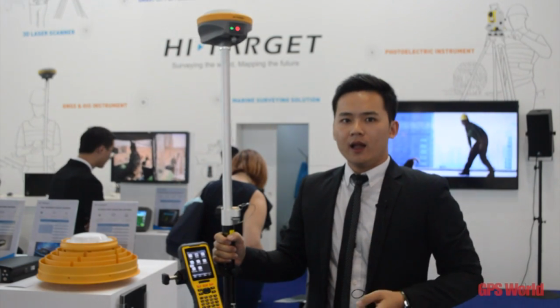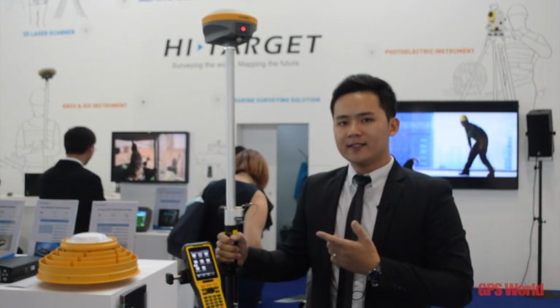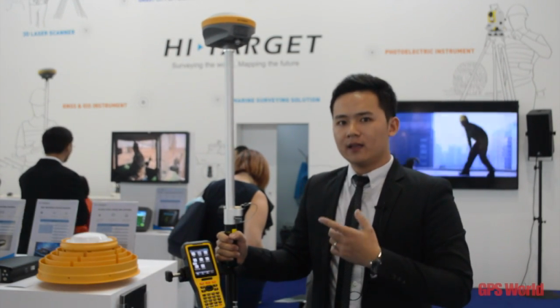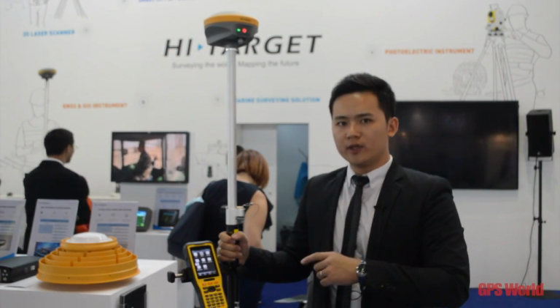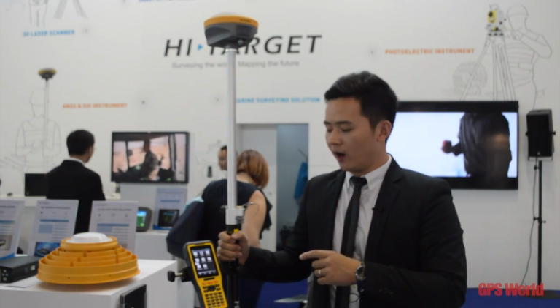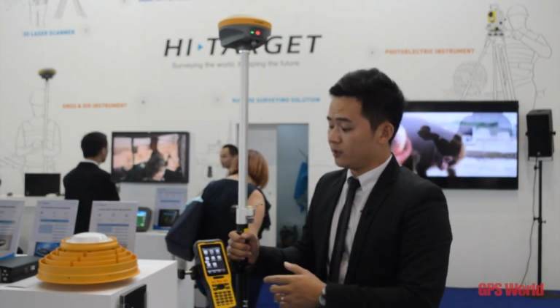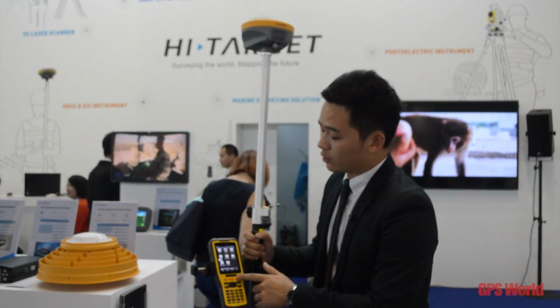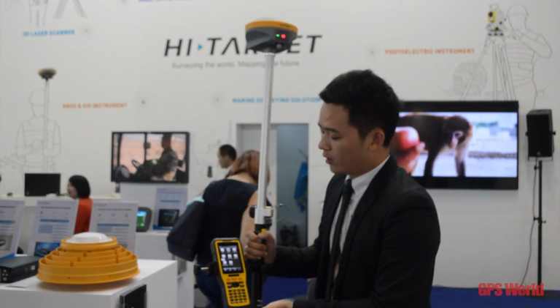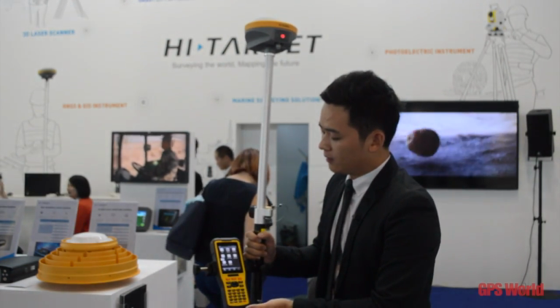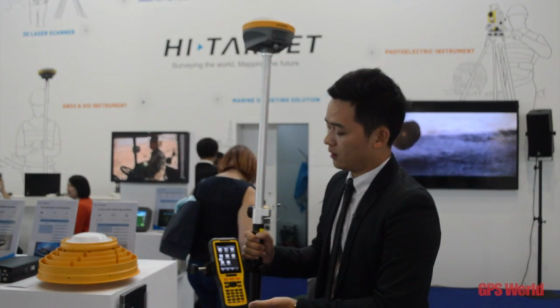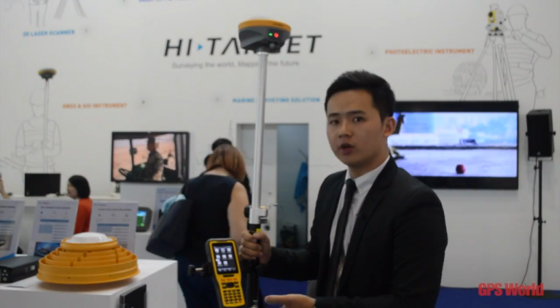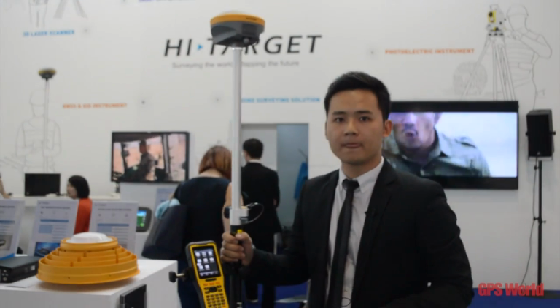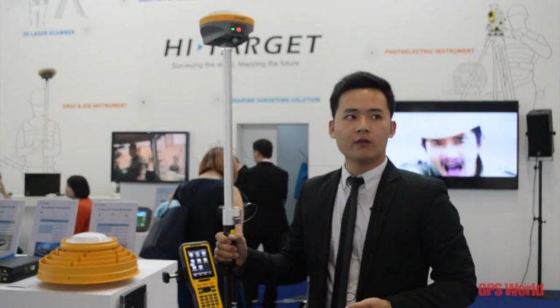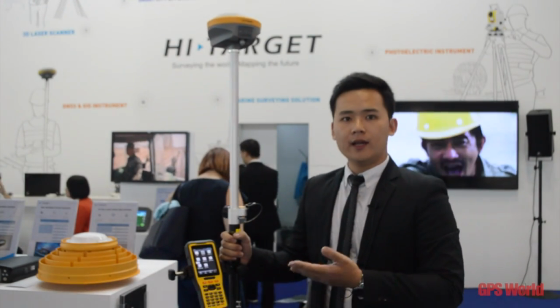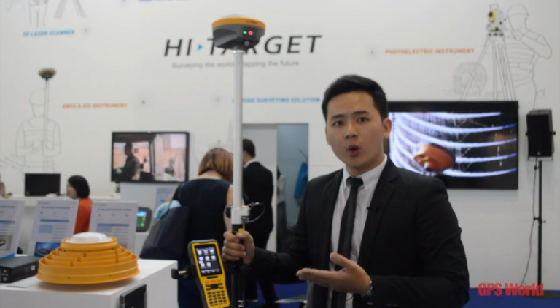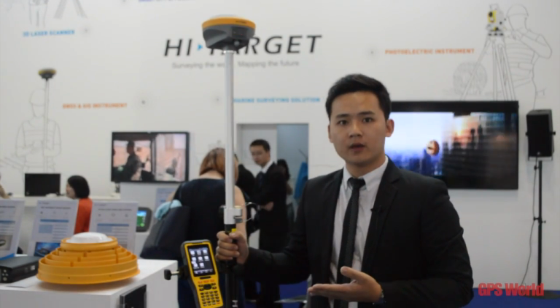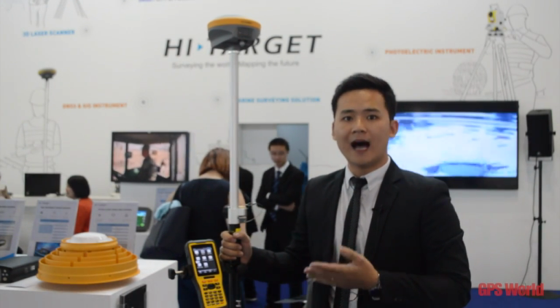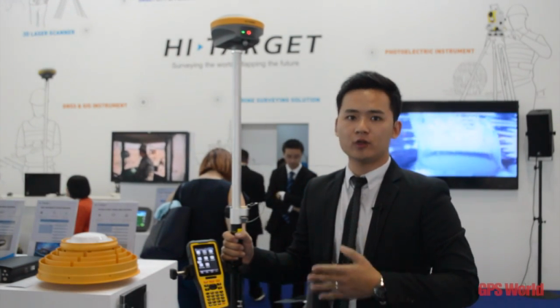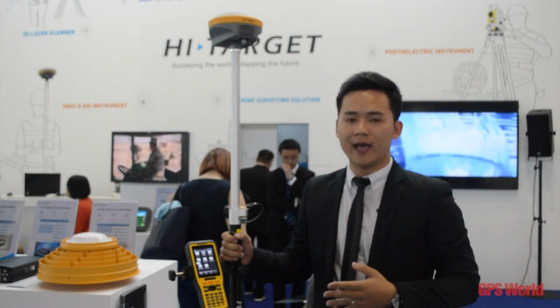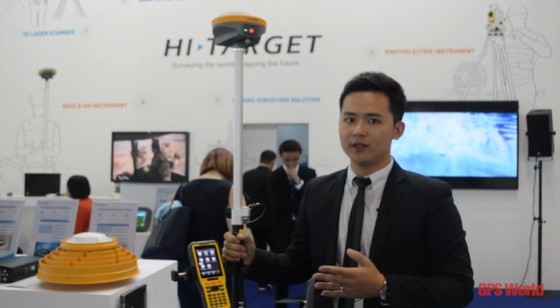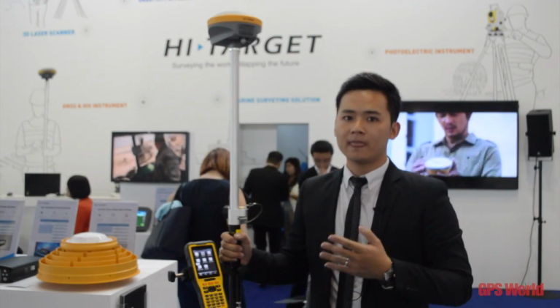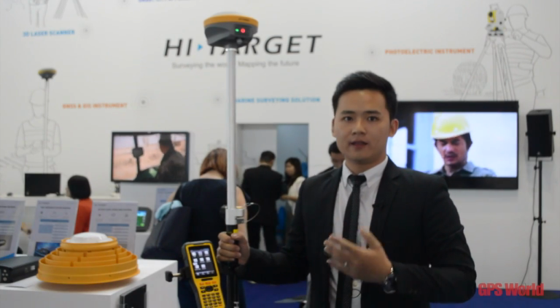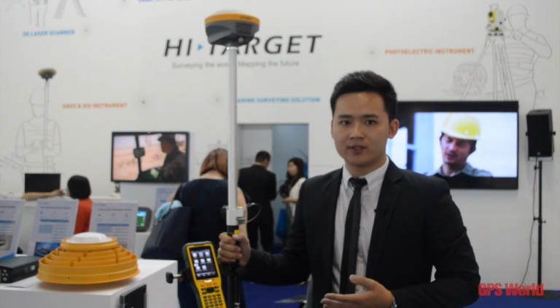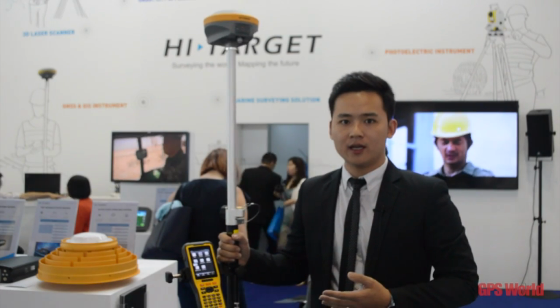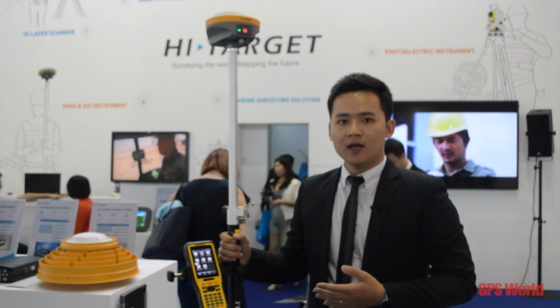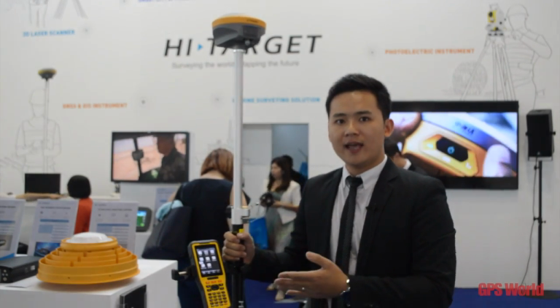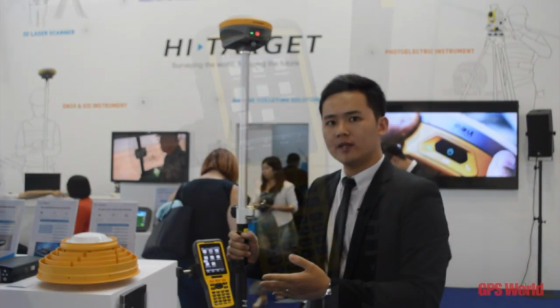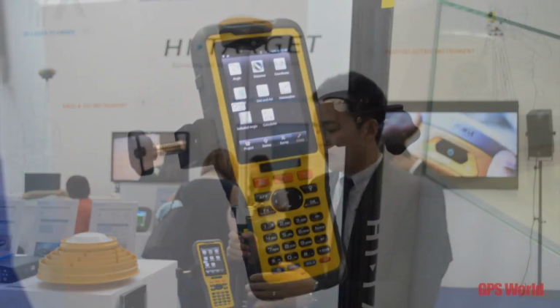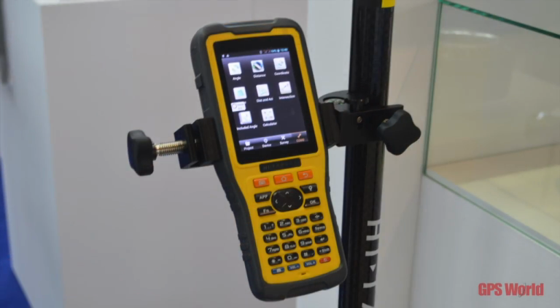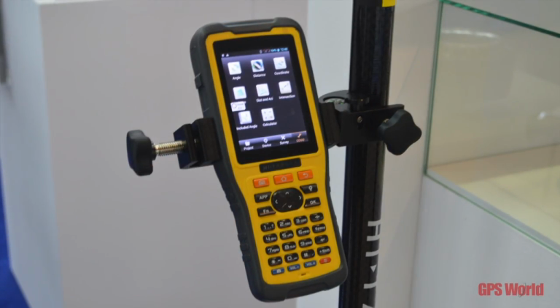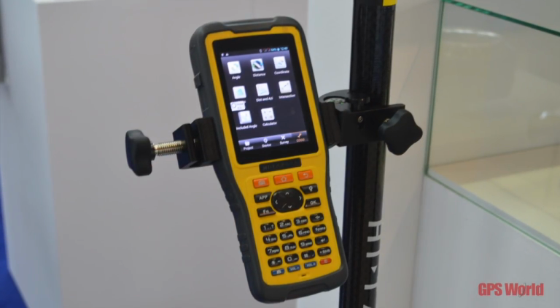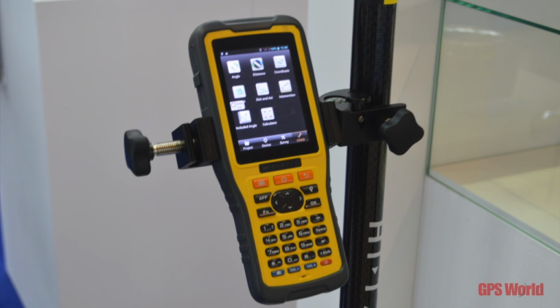Let's get into the next part. This is about the software and the controller. It is equipped with the iHAND20 Android device. This Android battery is very powerful.